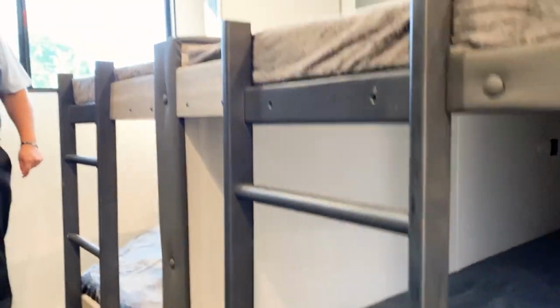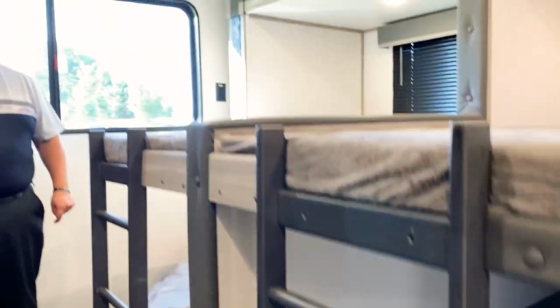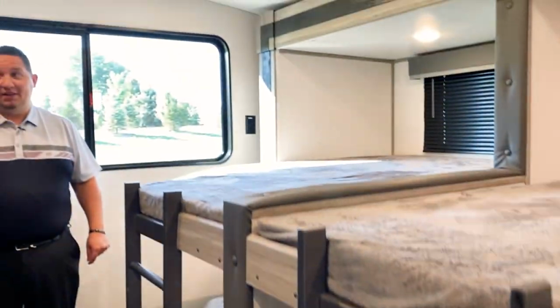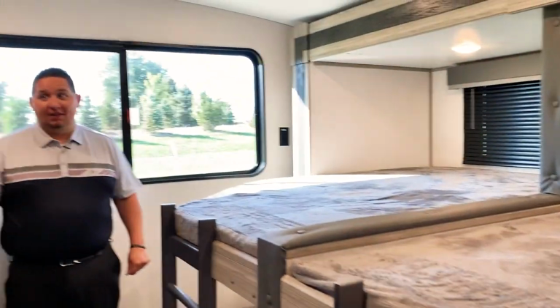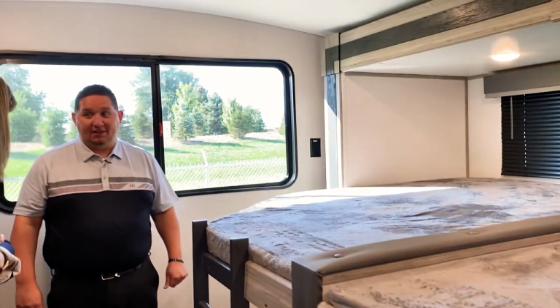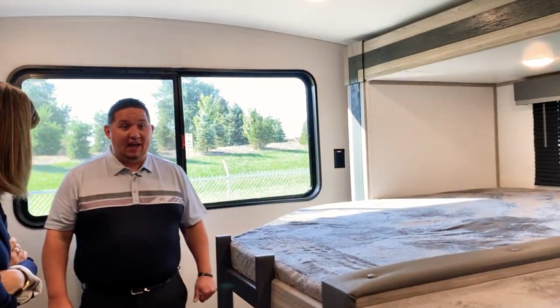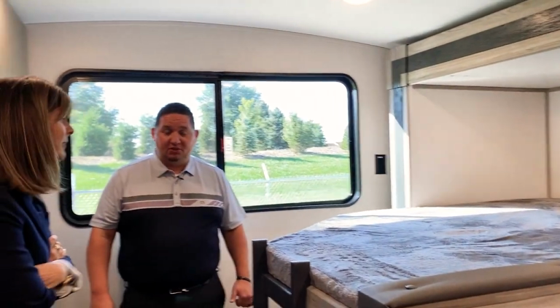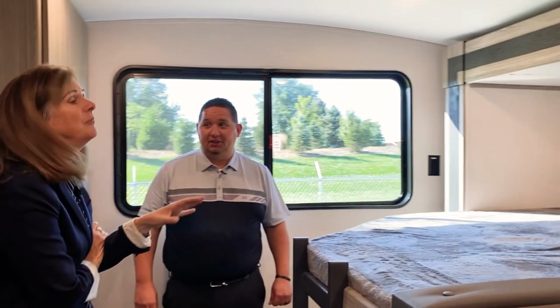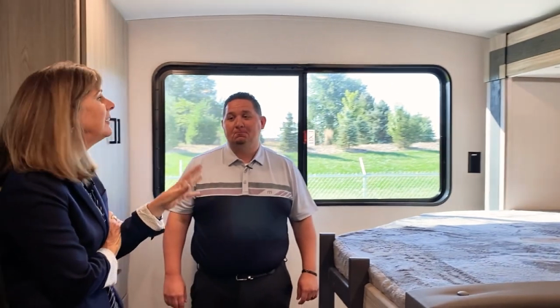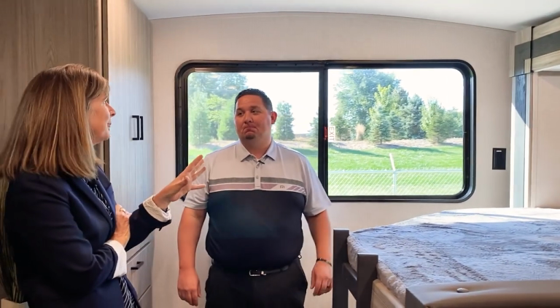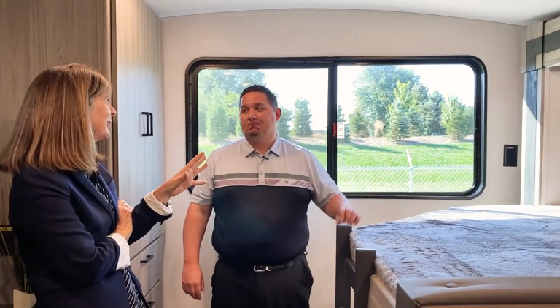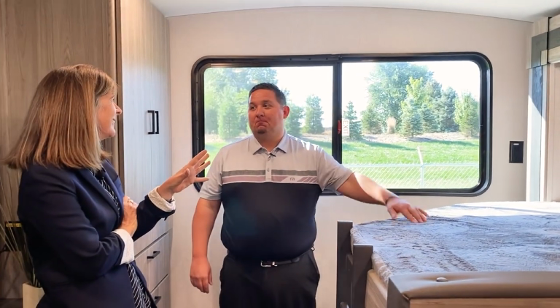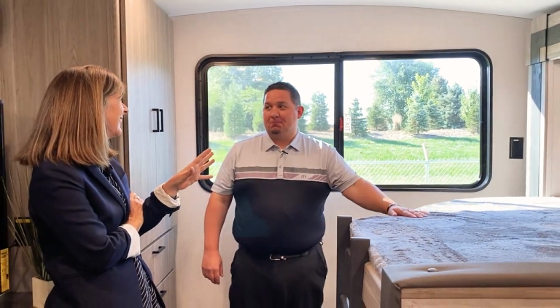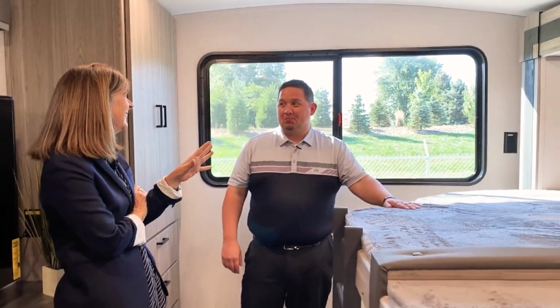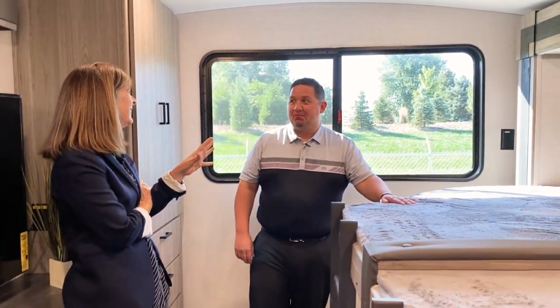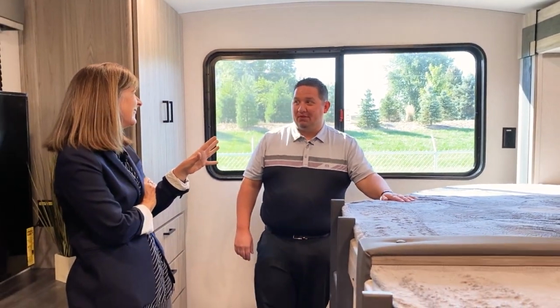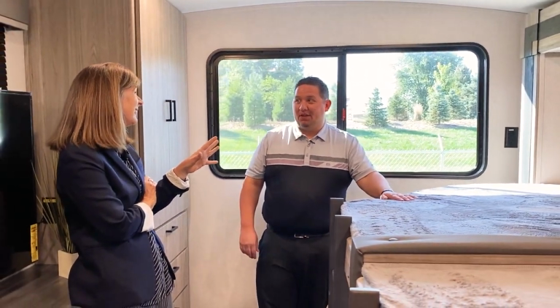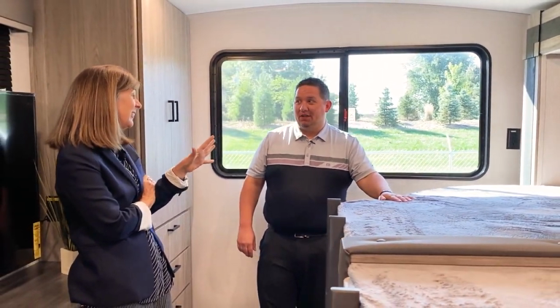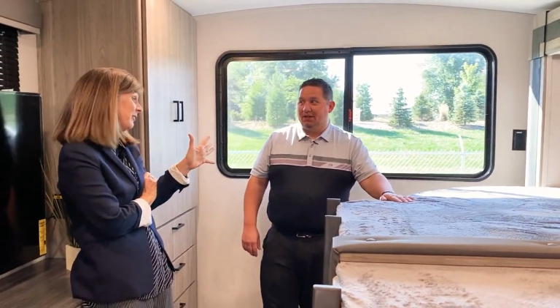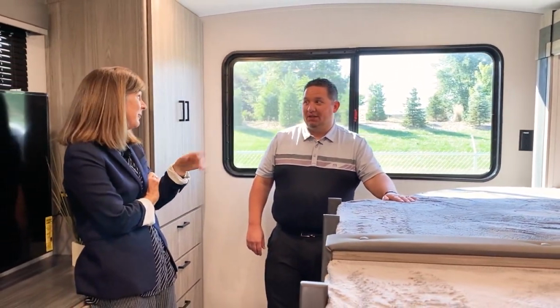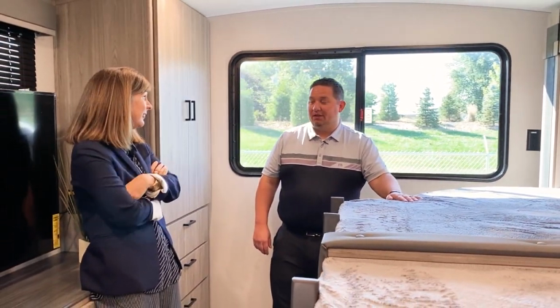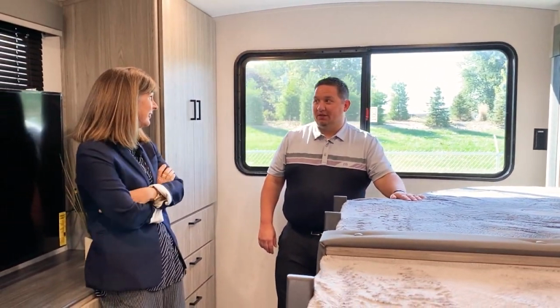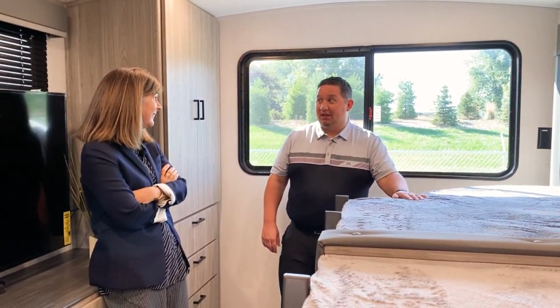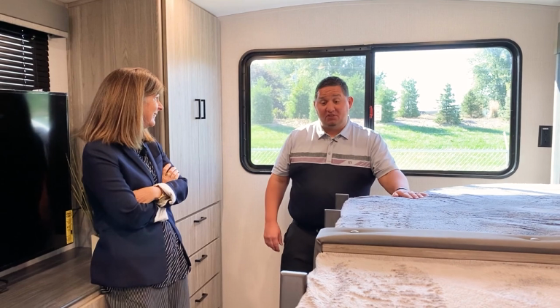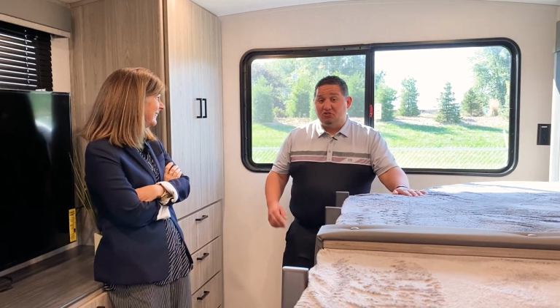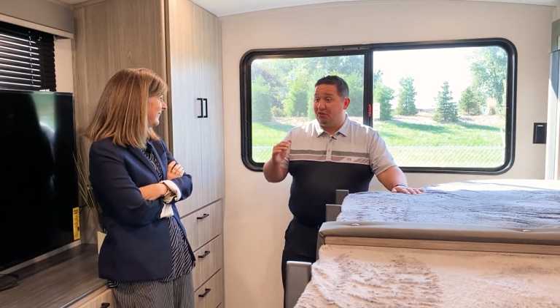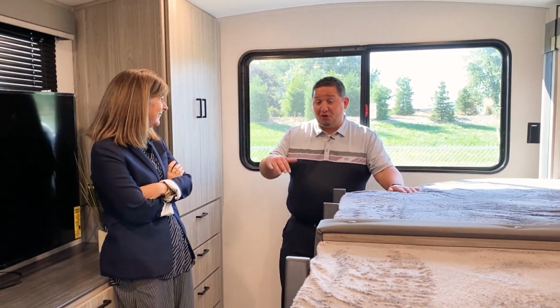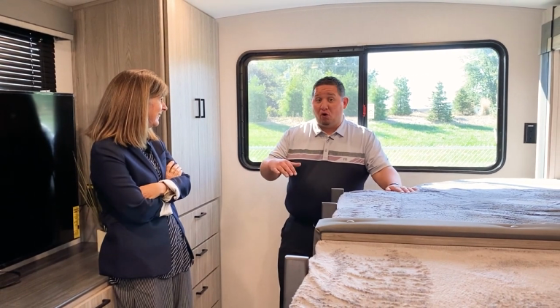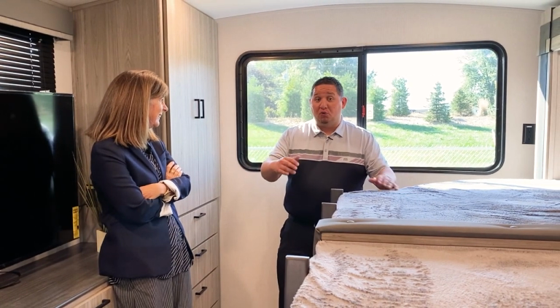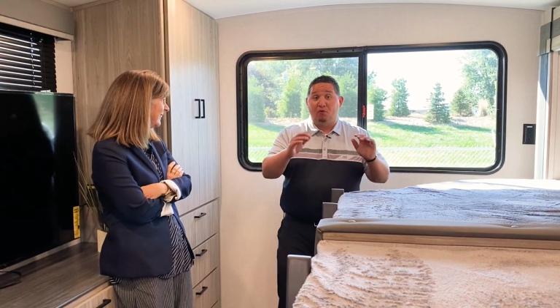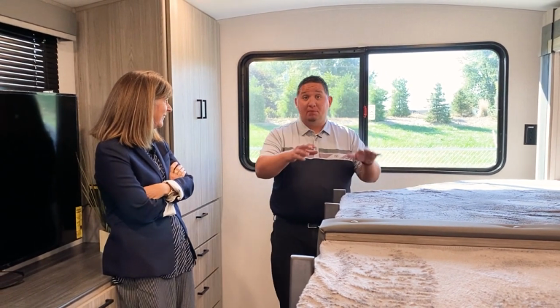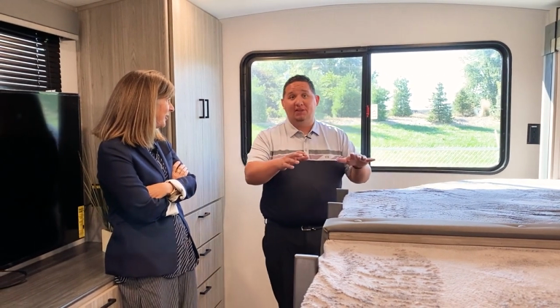Kids can sleep very comfortably too. It's a very different bunk experience than you see in a lot of RV bunk houses. The 3401 with four double beds — no other manufacturer has a floor plan like this.